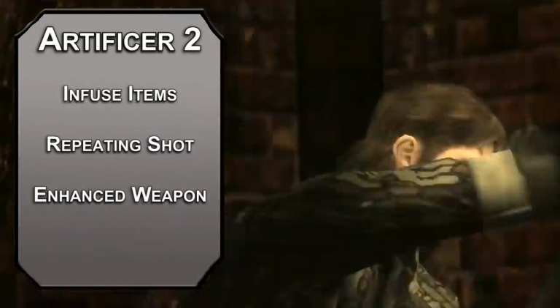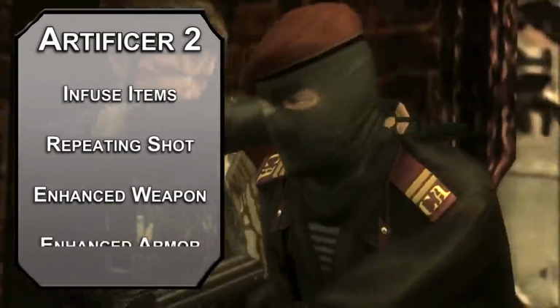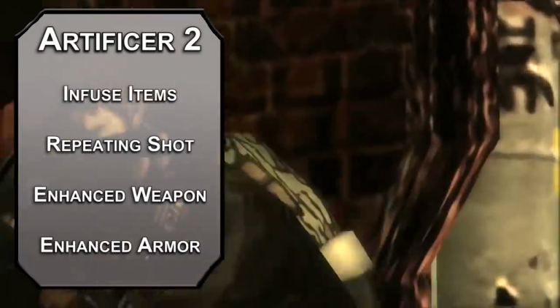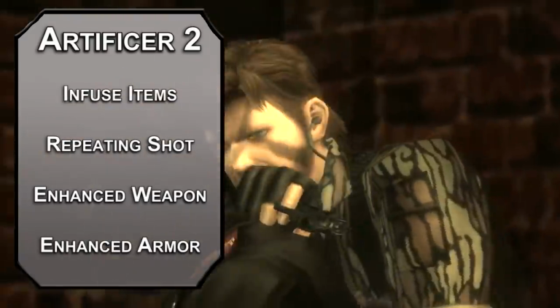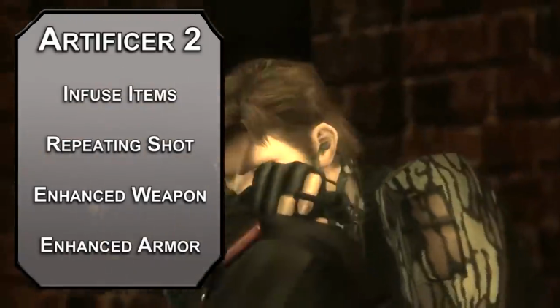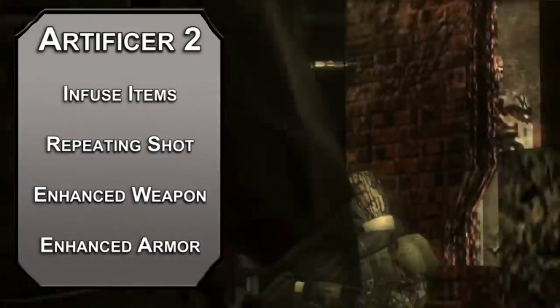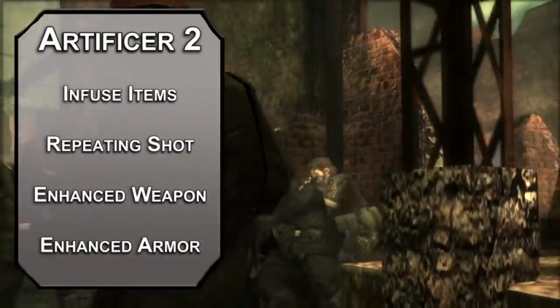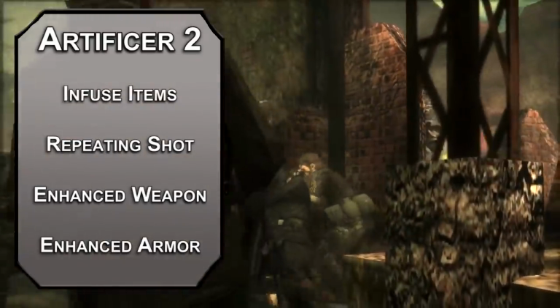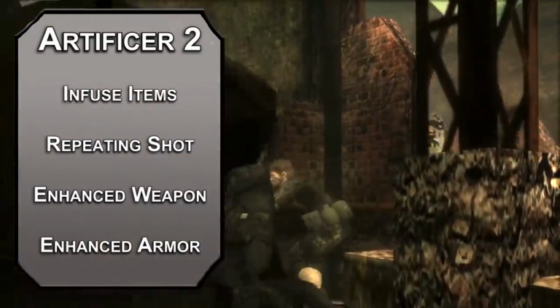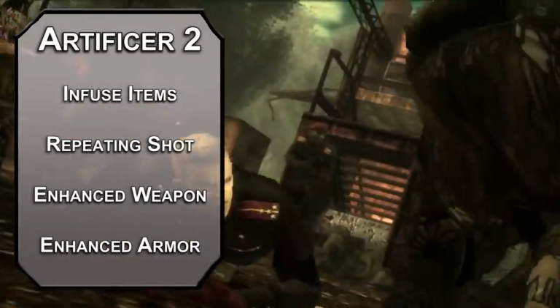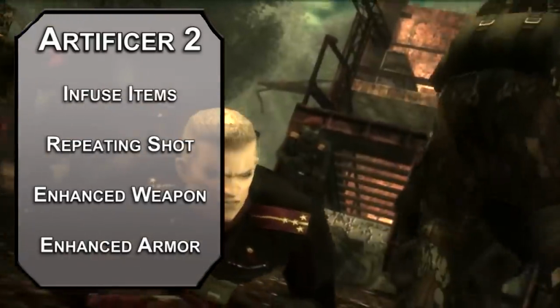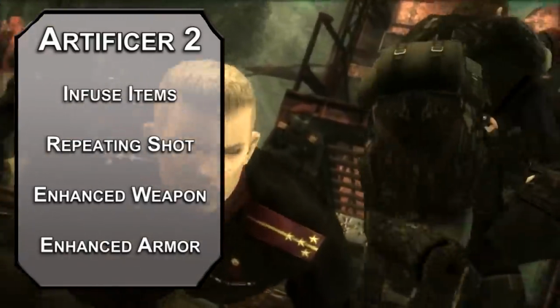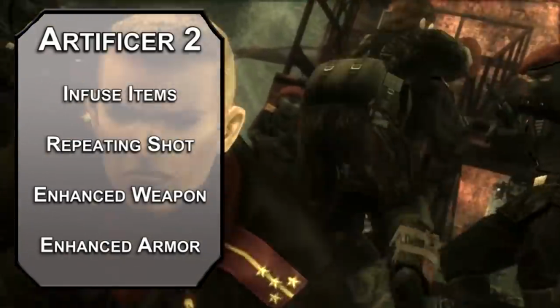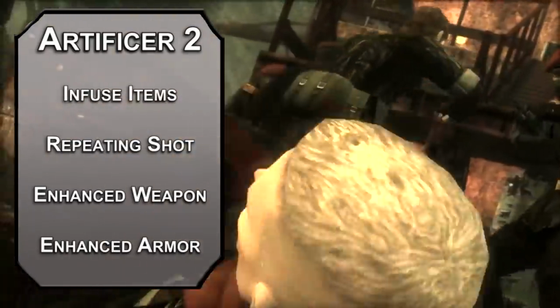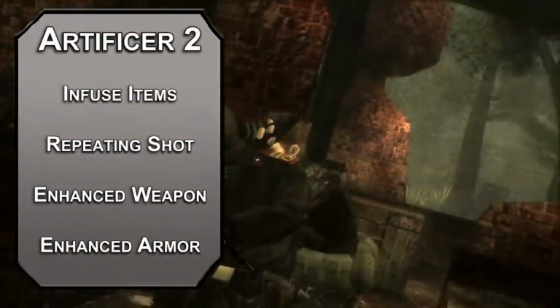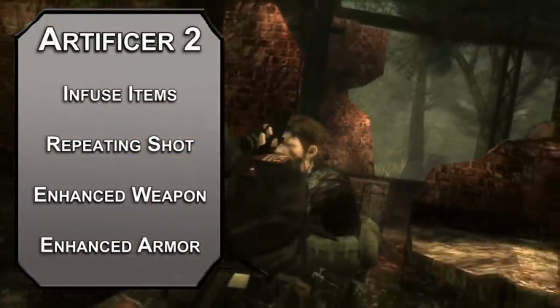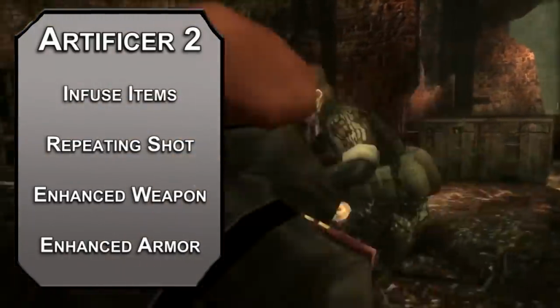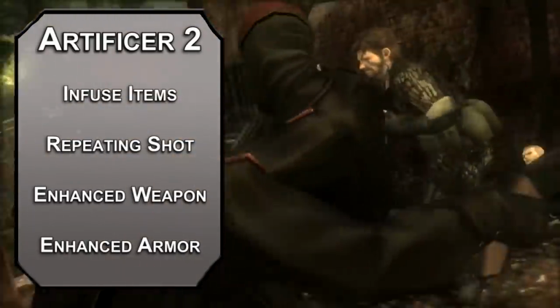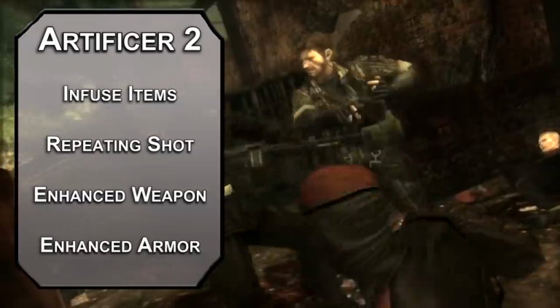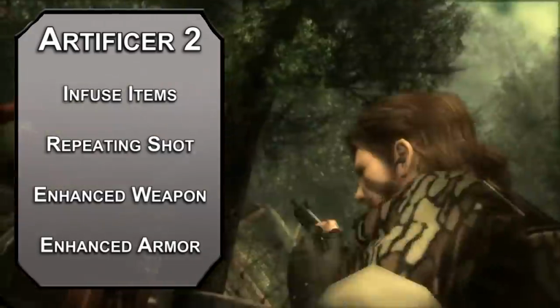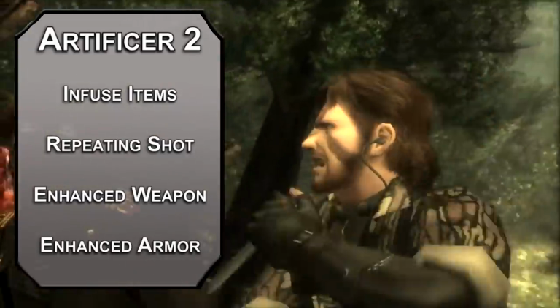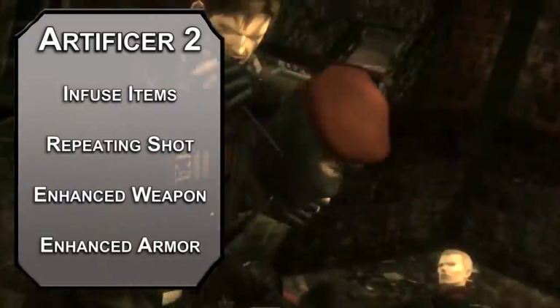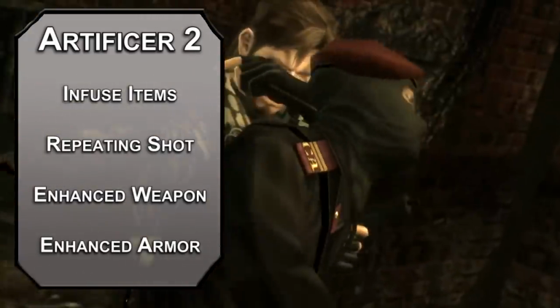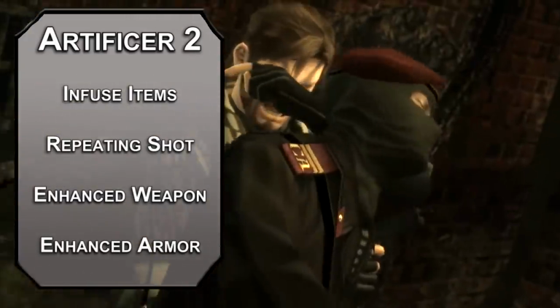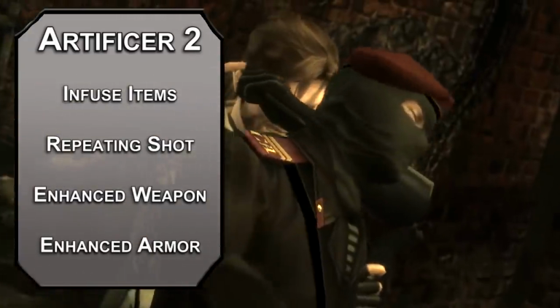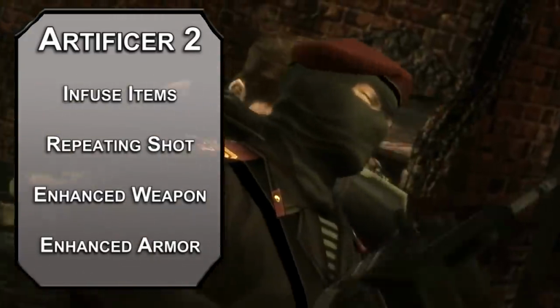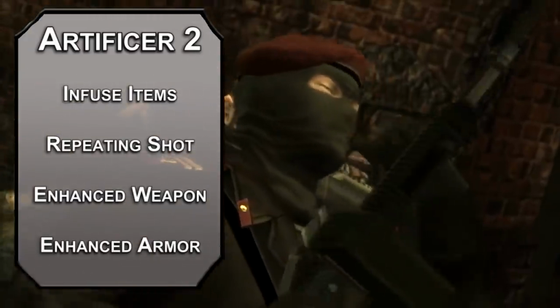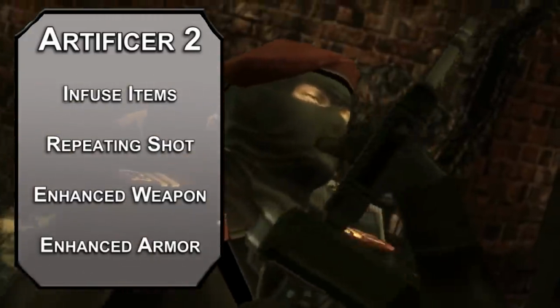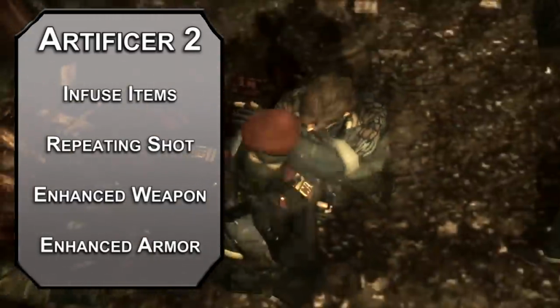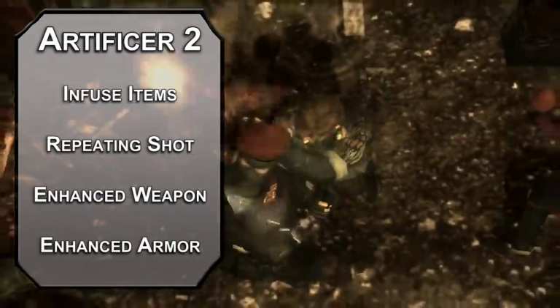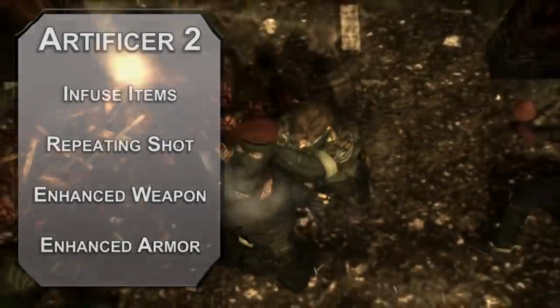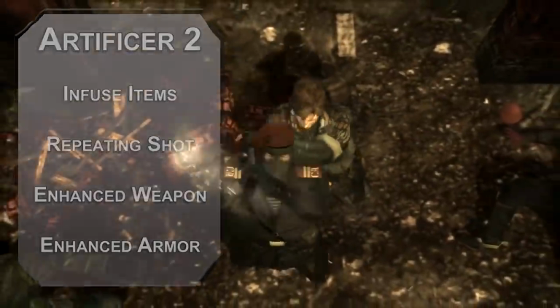Enhanced Armor adds 1 to the AC of an armor. You're in studded leather, so now that's 13 plus your dex modifier — that's the same as mage armor. Outfit yourself with the best equipment in the business and get to work.